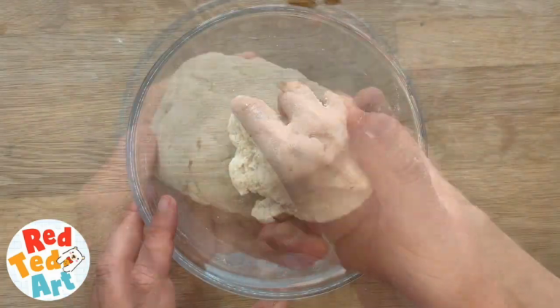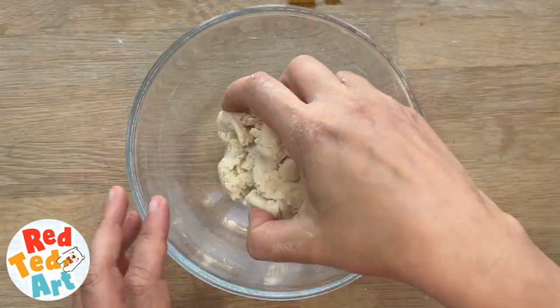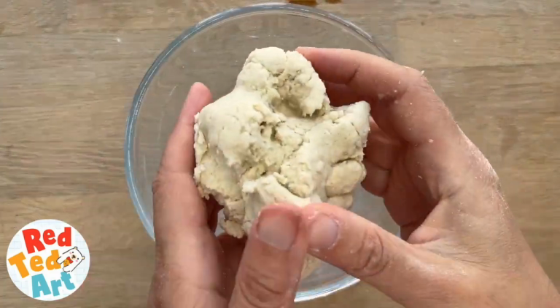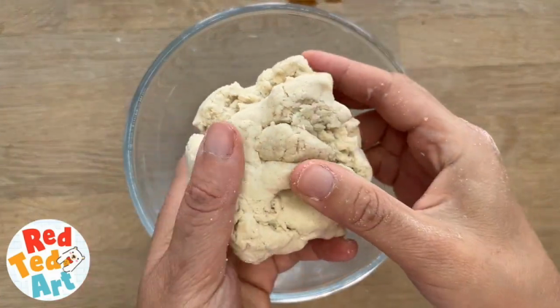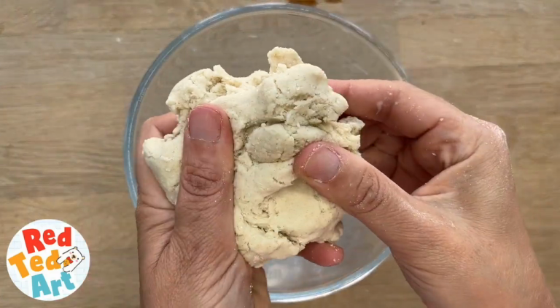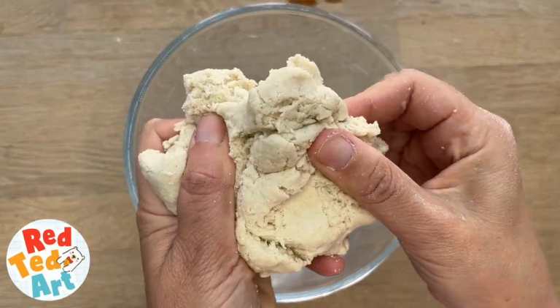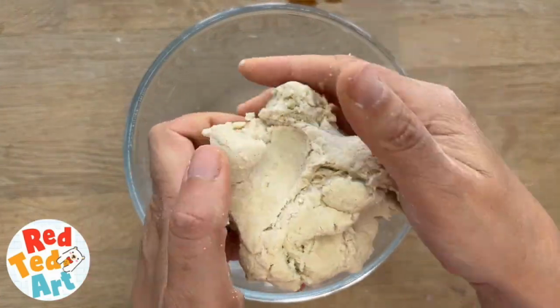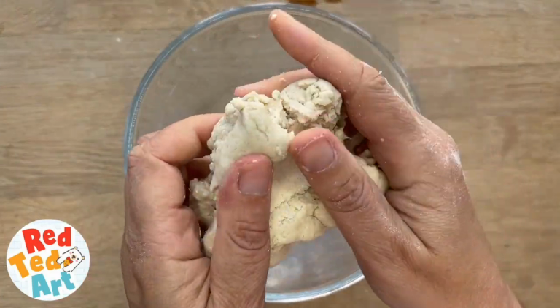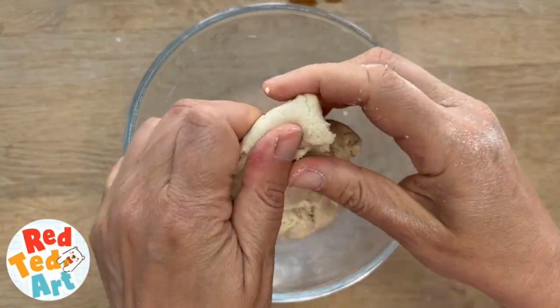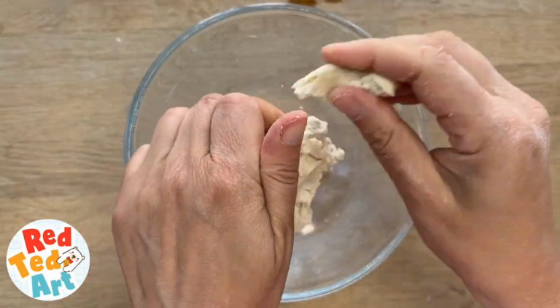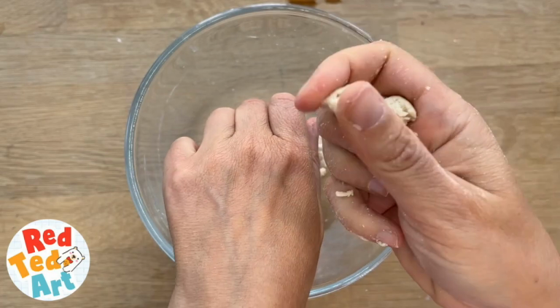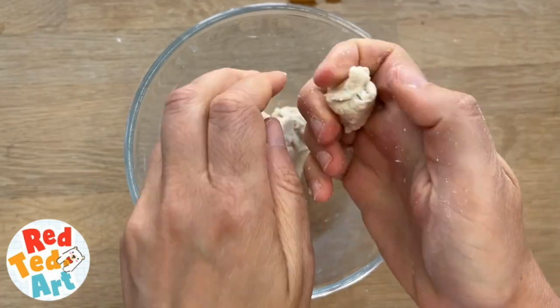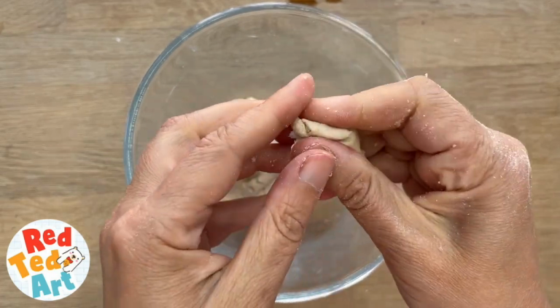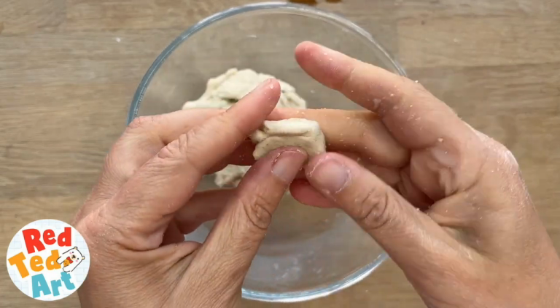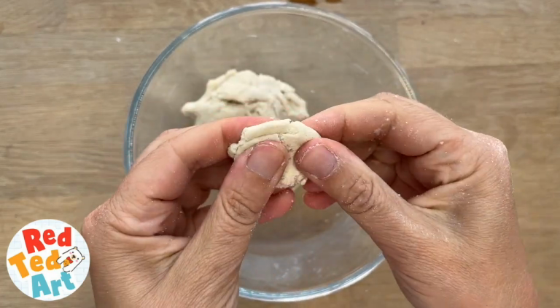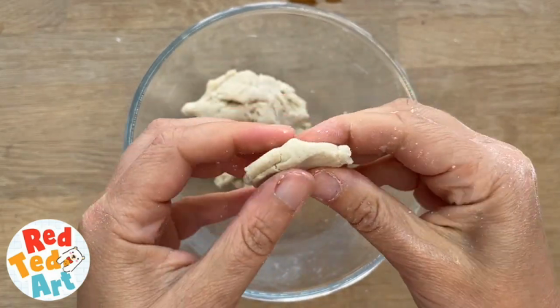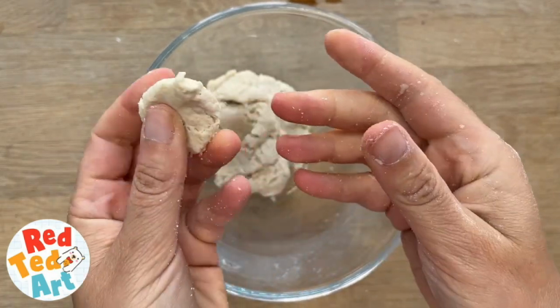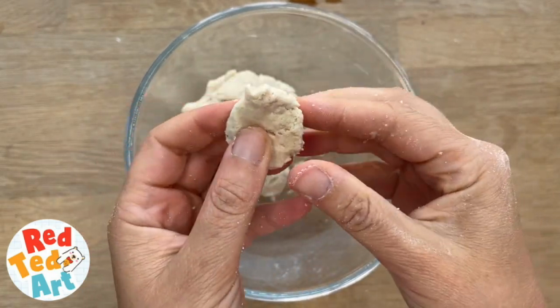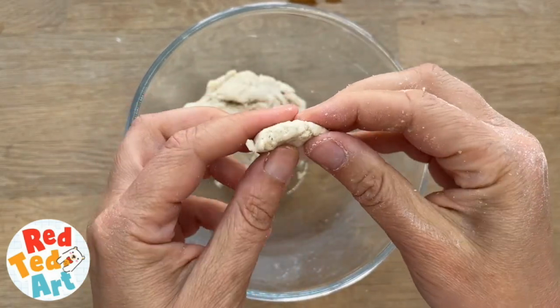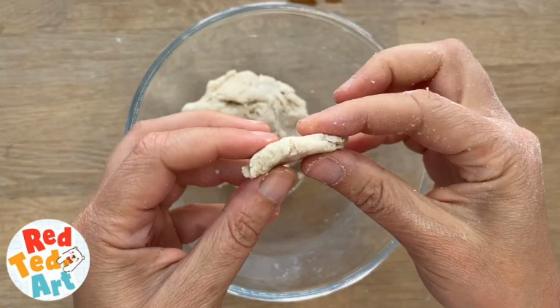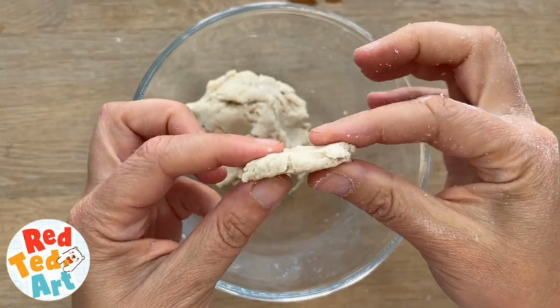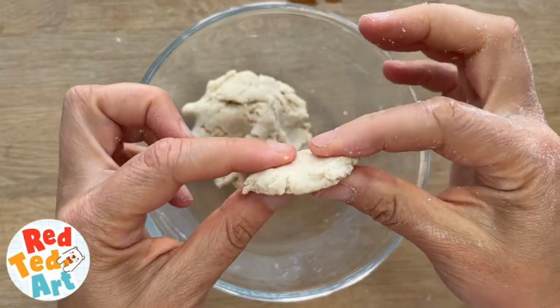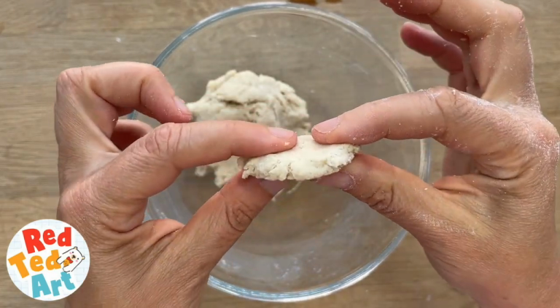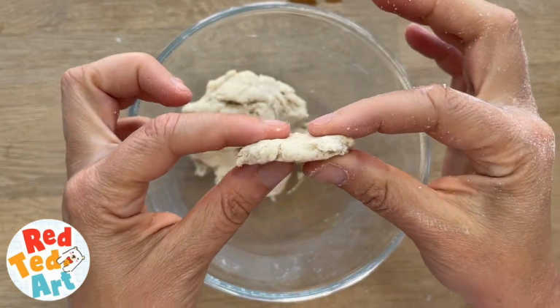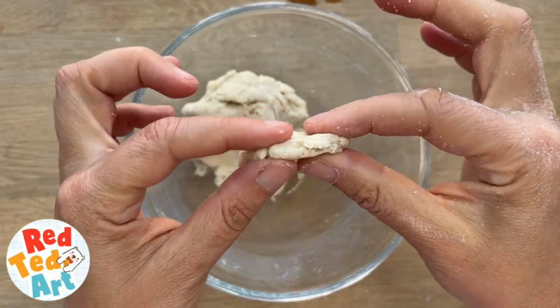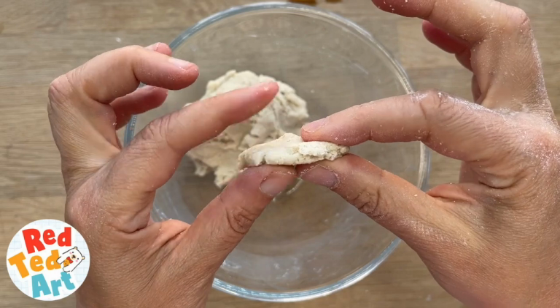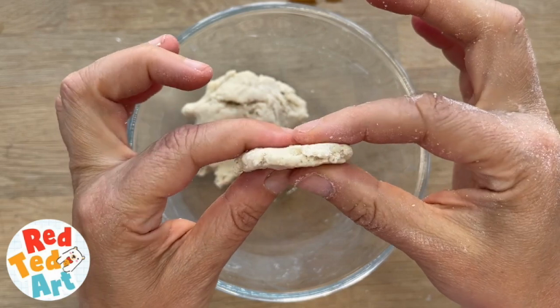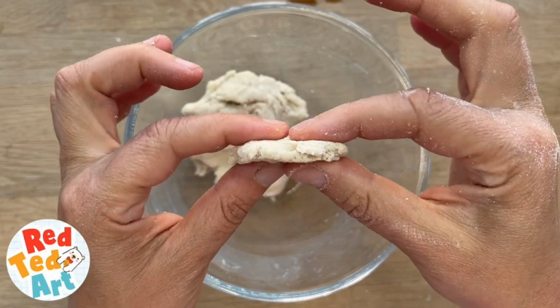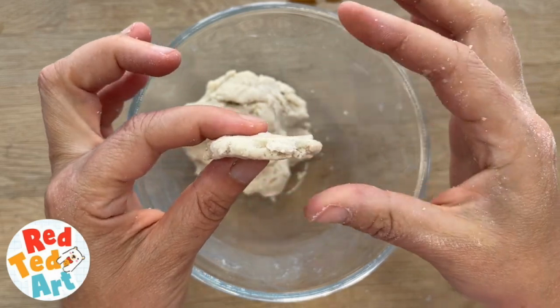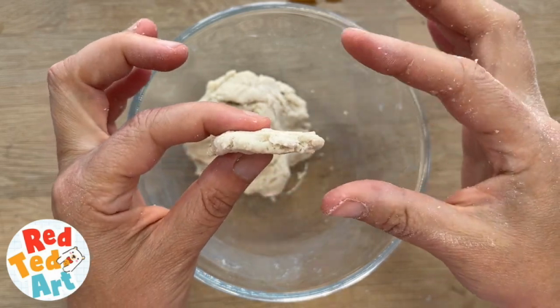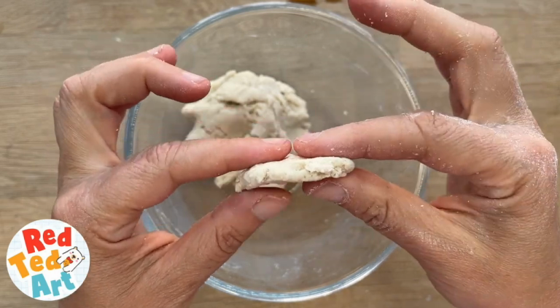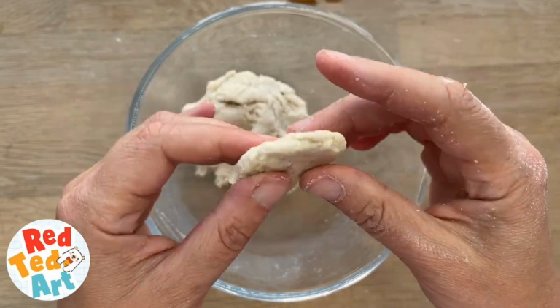And then you simply give it a nice stir until you have a dough. So your basic salt dough recipe is finished. Now you want to make your designs, and I think the thickness of about half a centimetre is best.